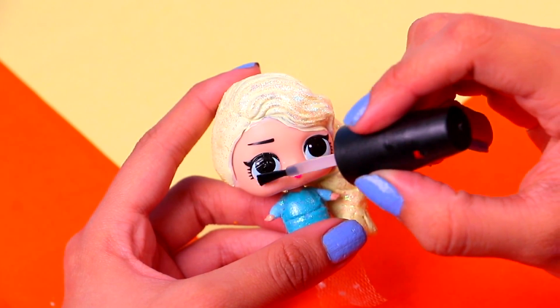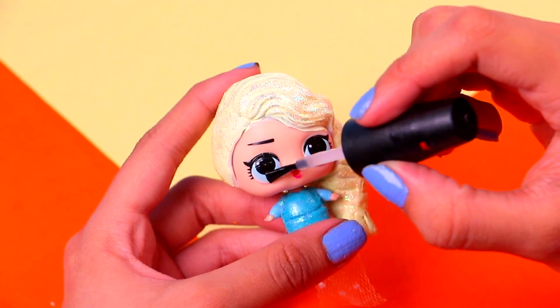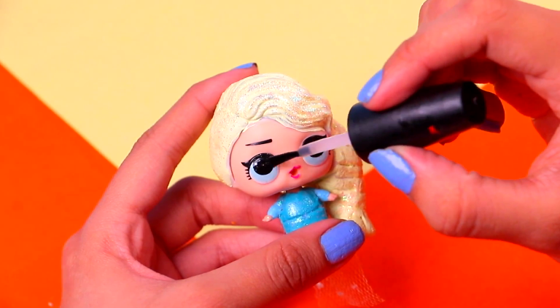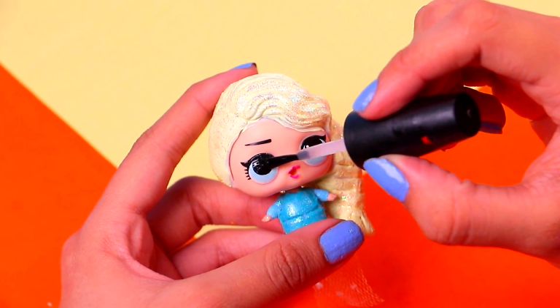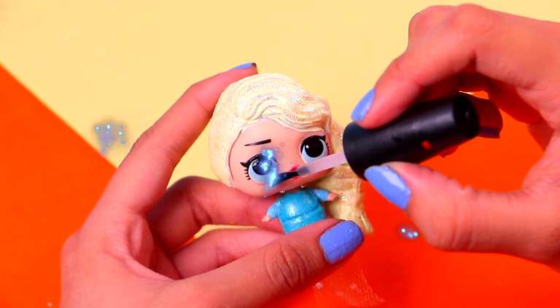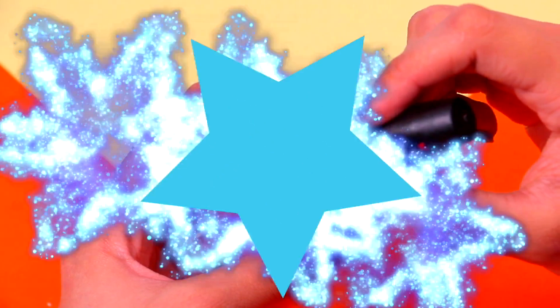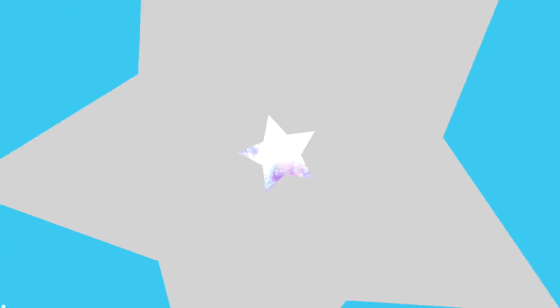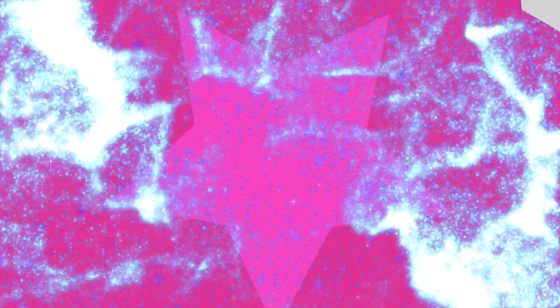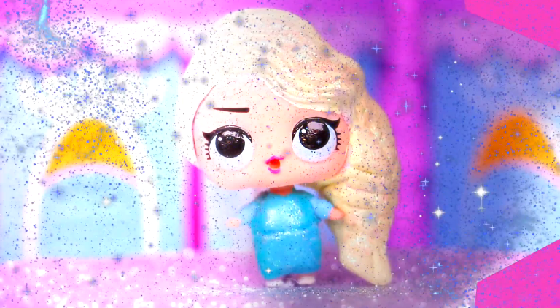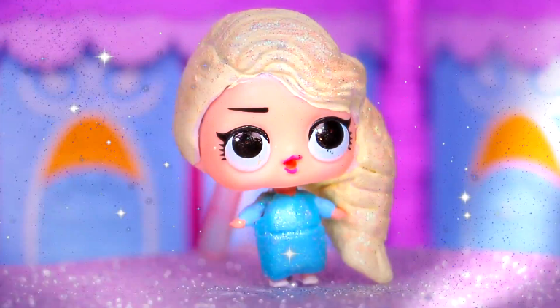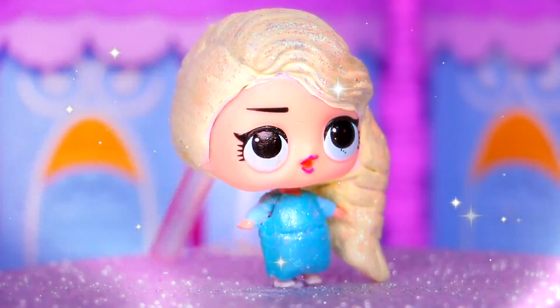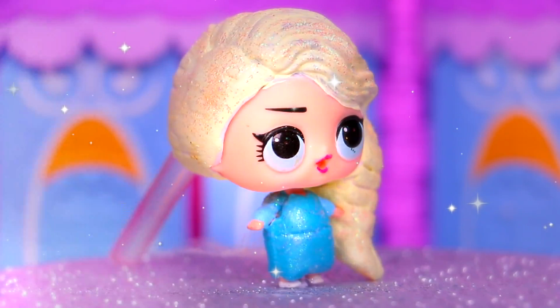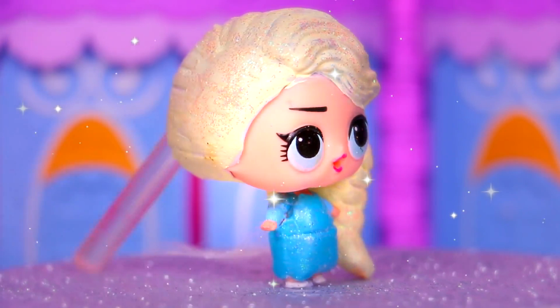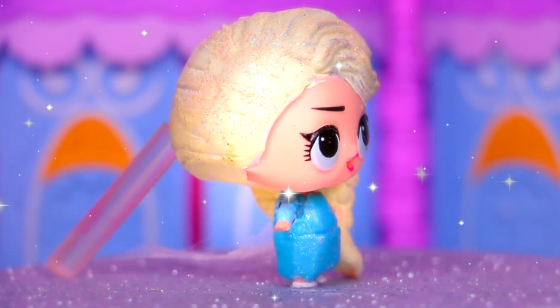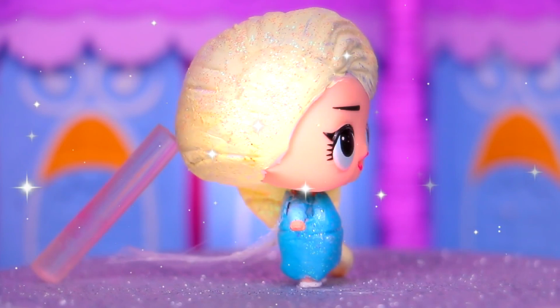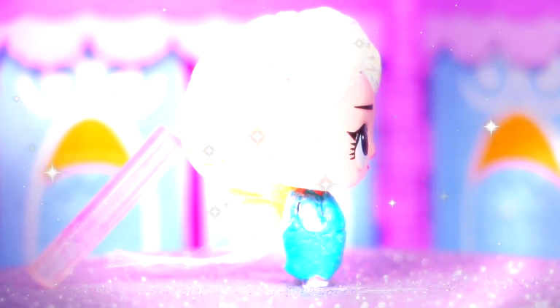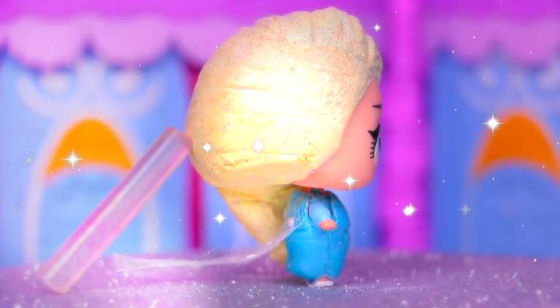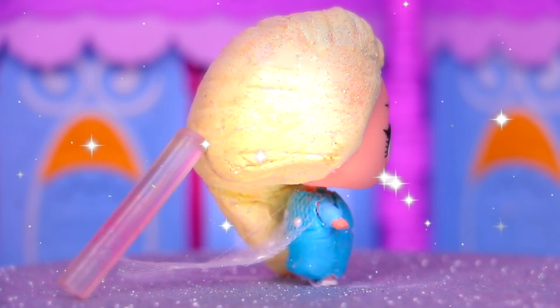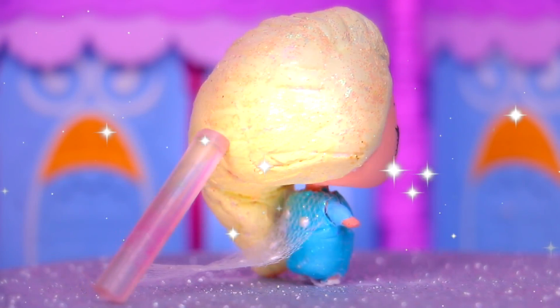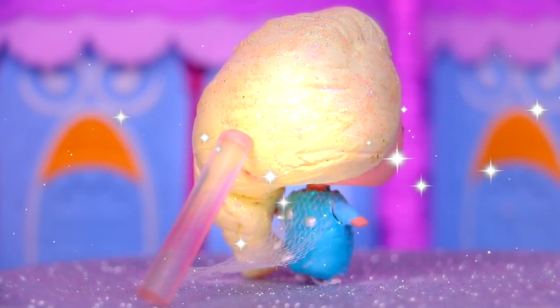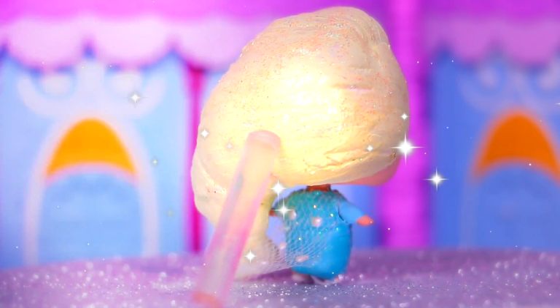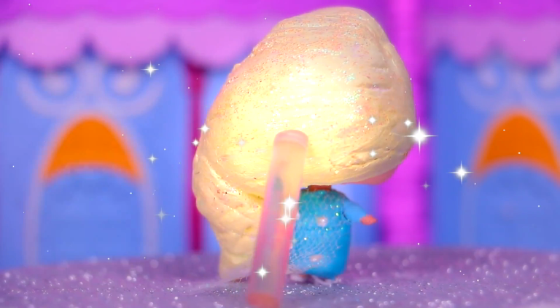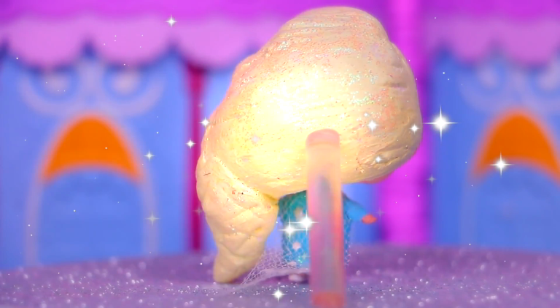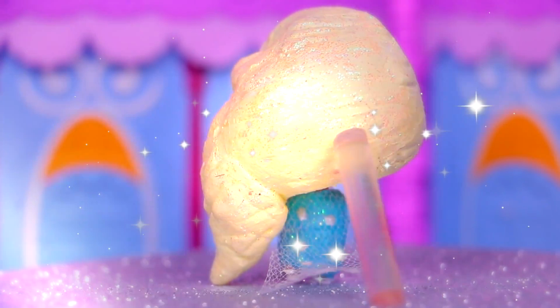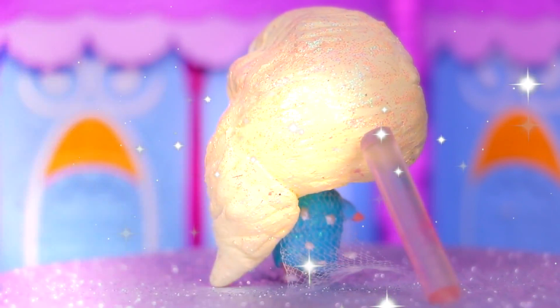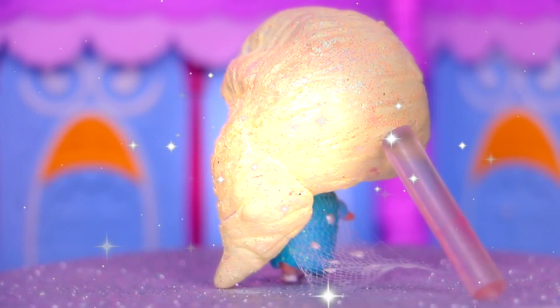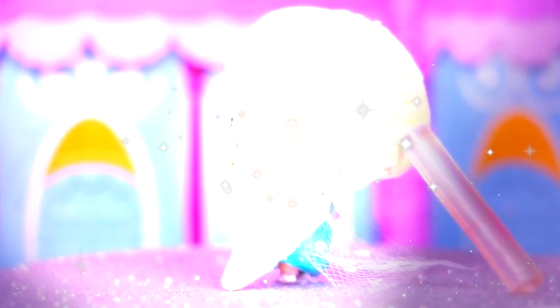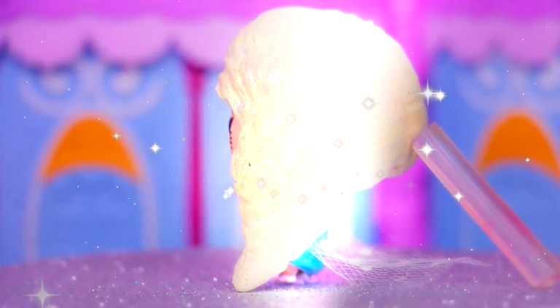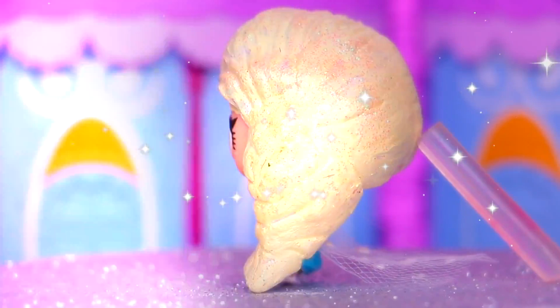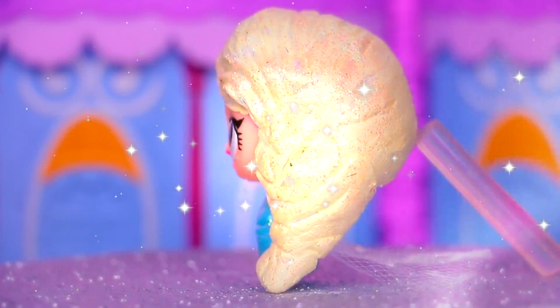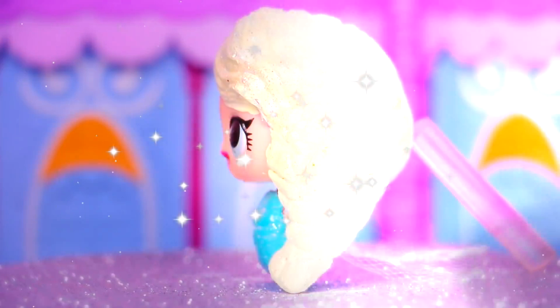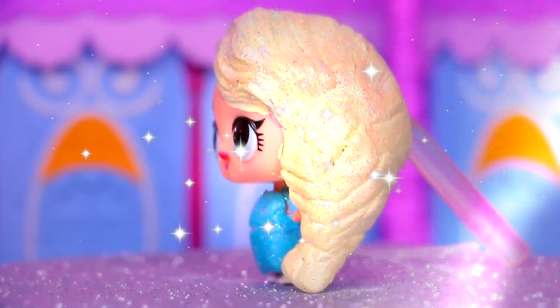Let's take a closer look! There she is — little Elsa is simply amazing! Just look at her awesome hair and those details of the dress — they make her look exactly like in the Frozen movie!